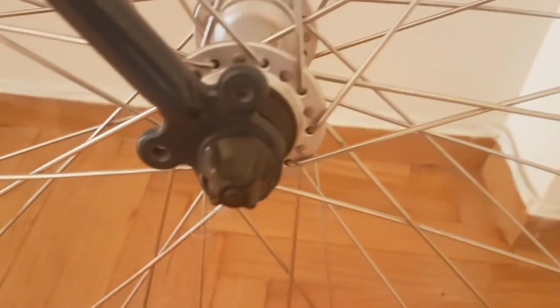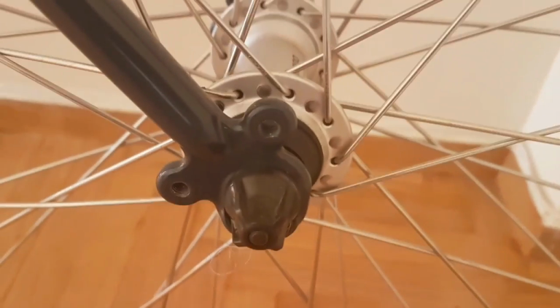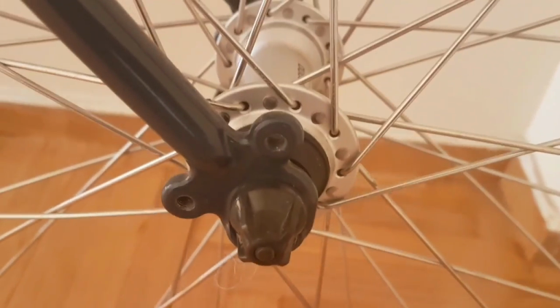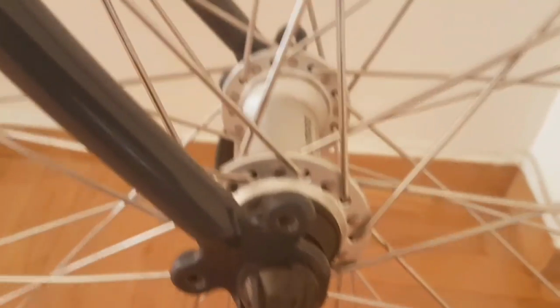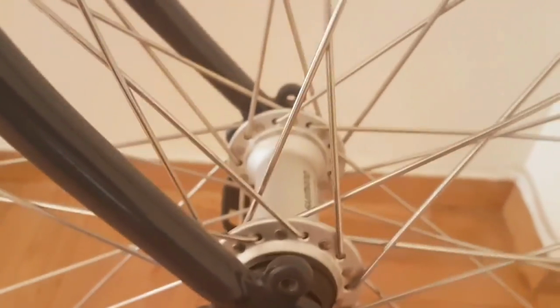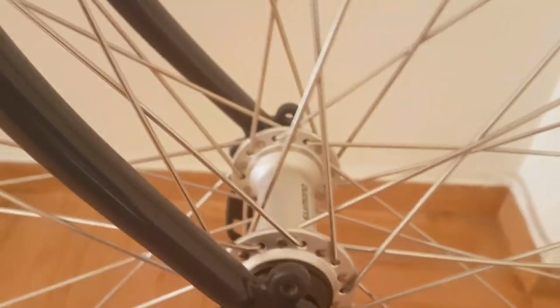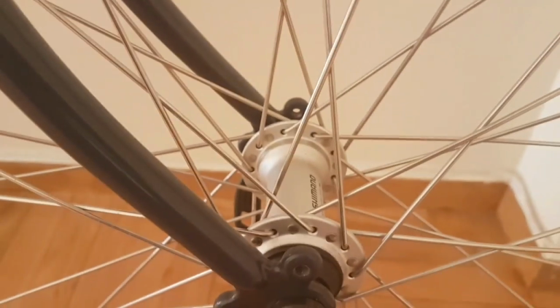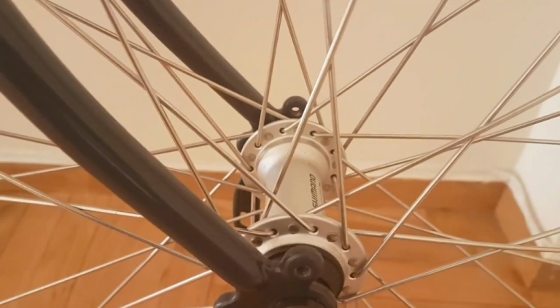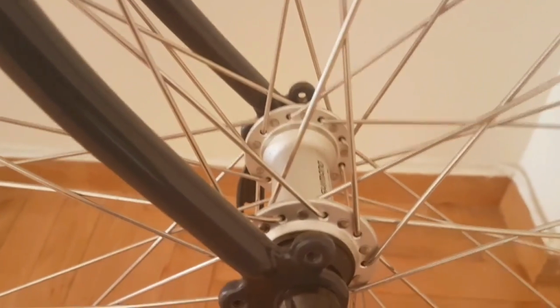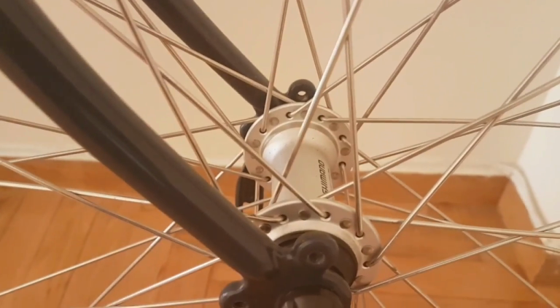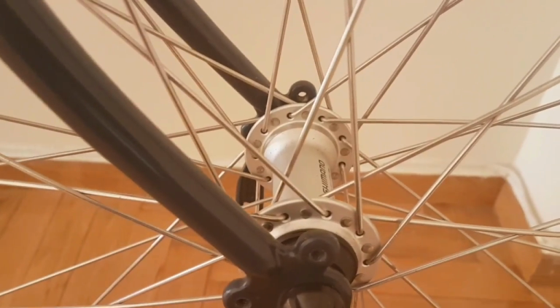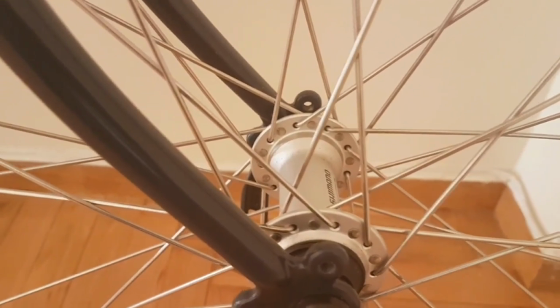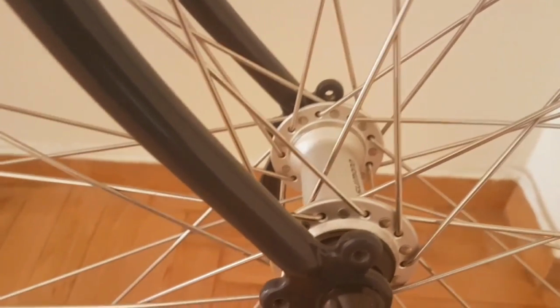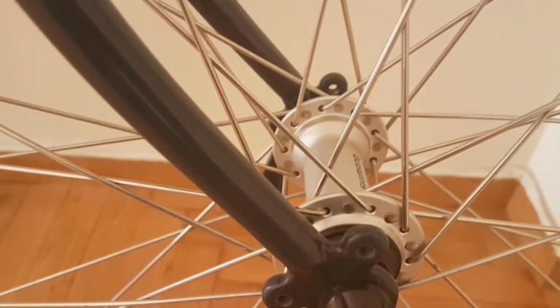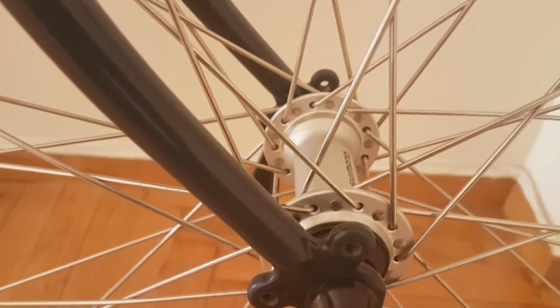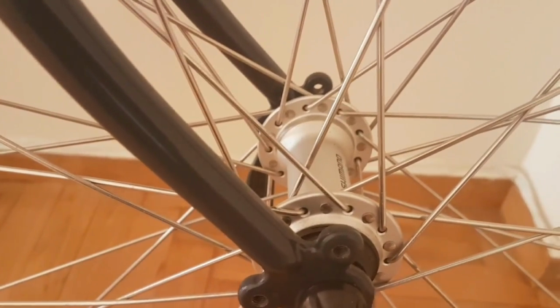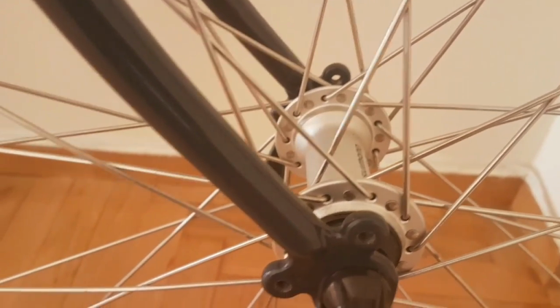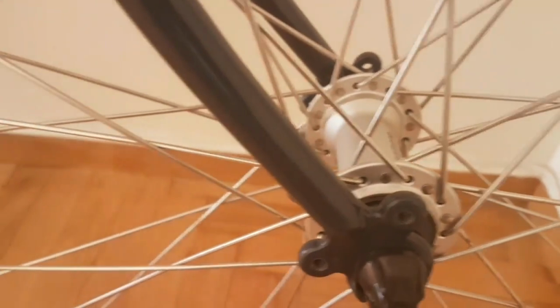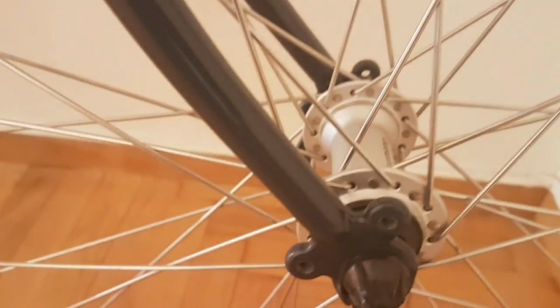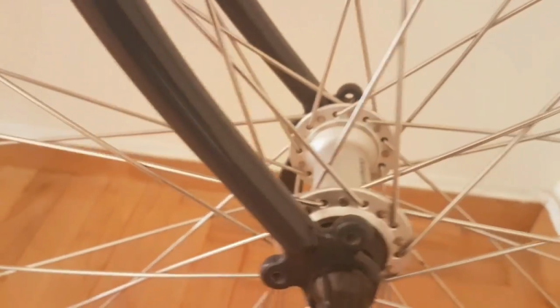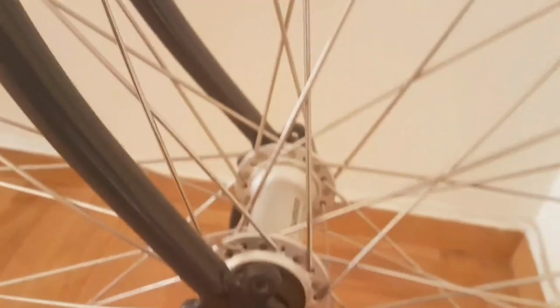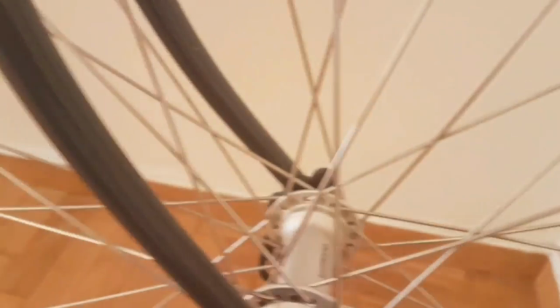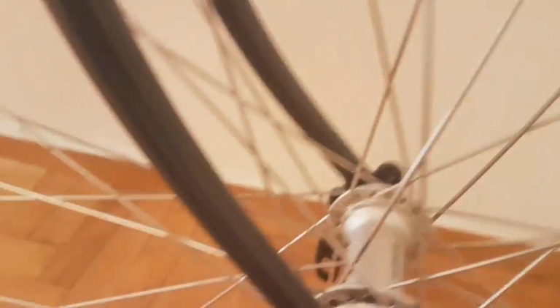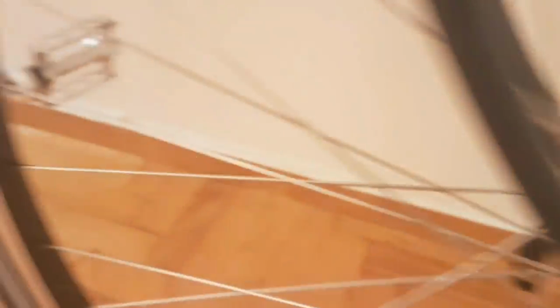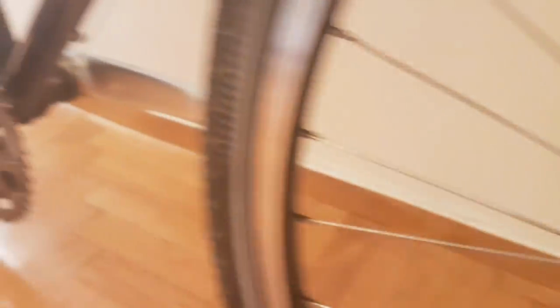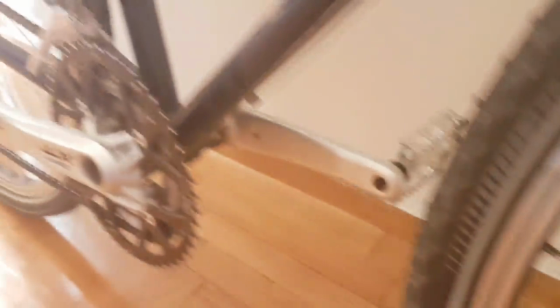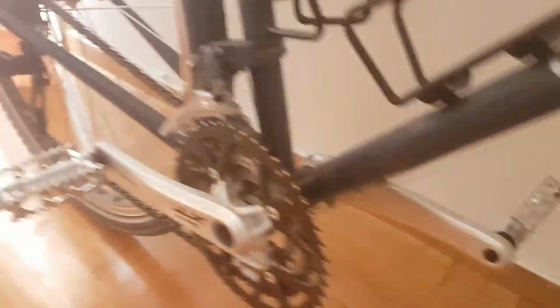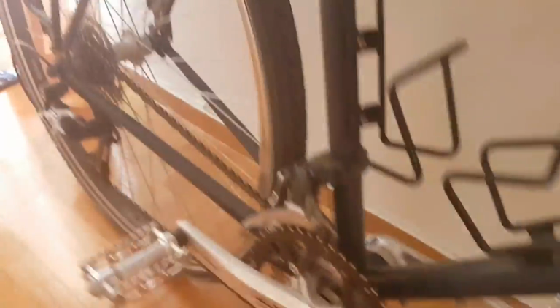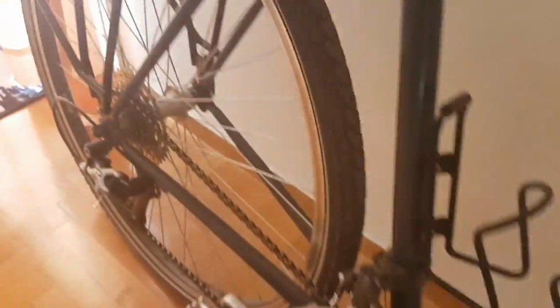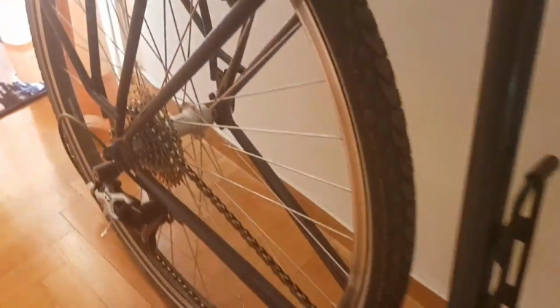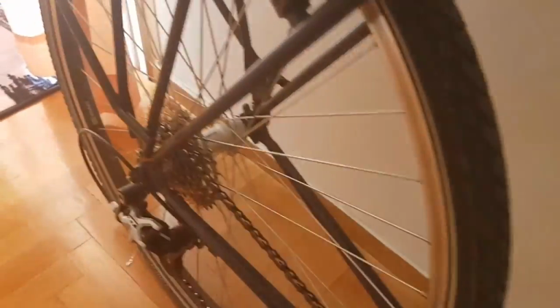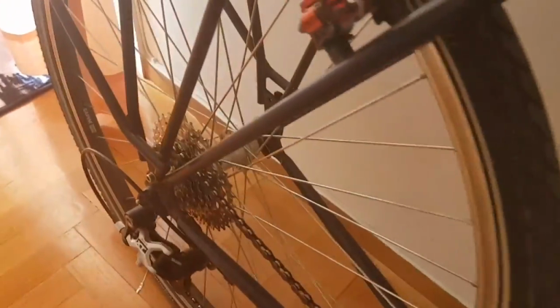We've also got the hub here, and some people might replace that with a dynamo hub so that they could charge their gear. In this case it's just the standard hub.